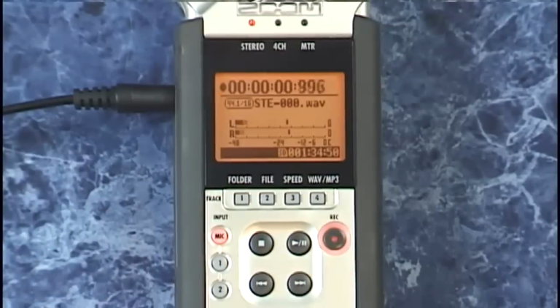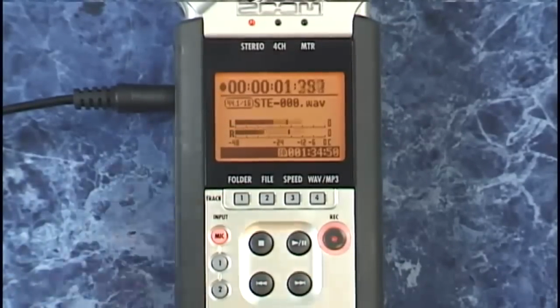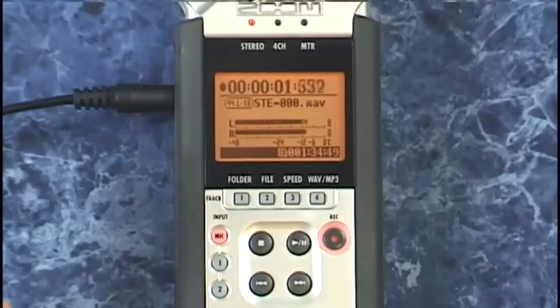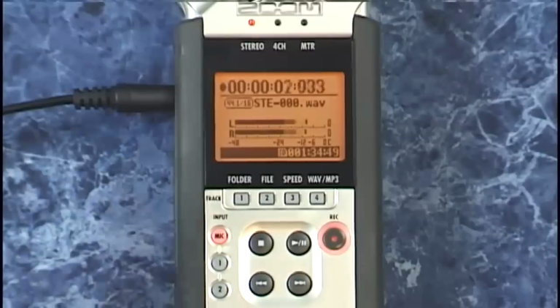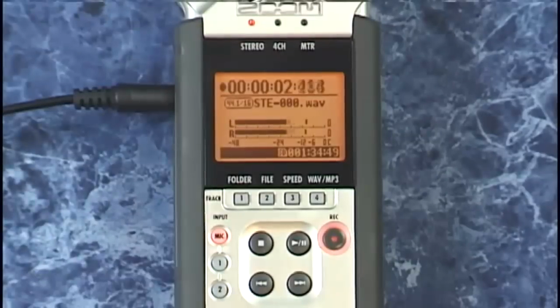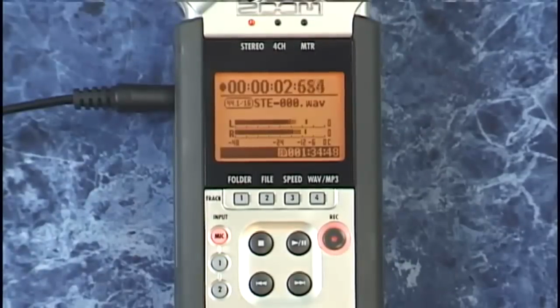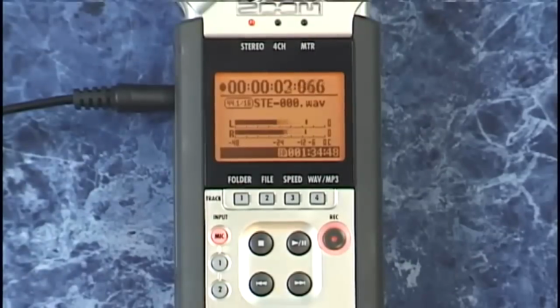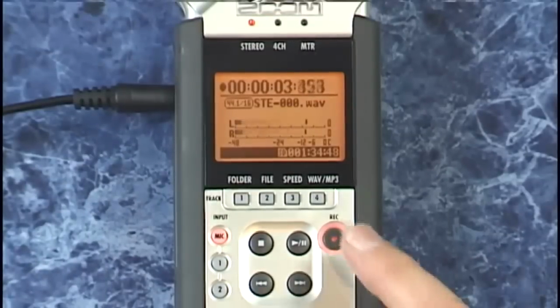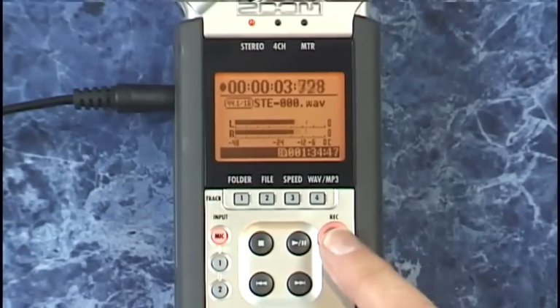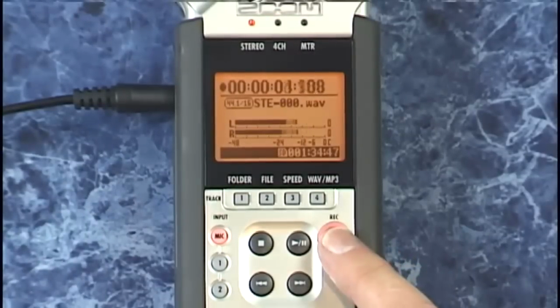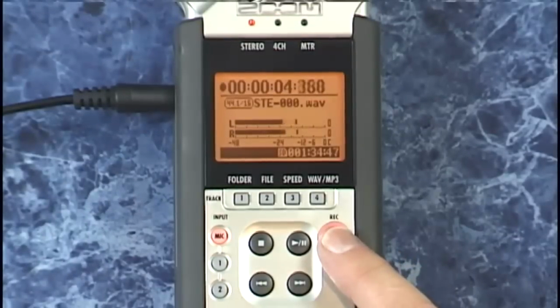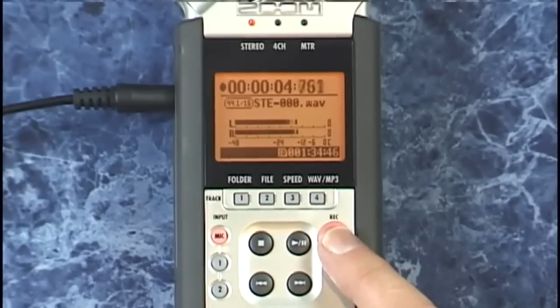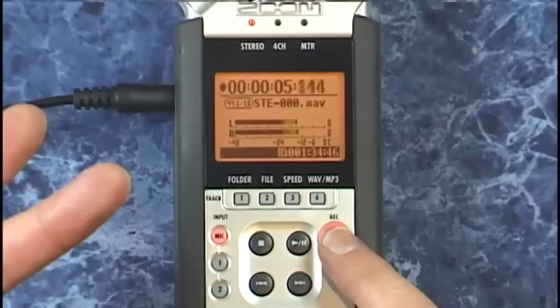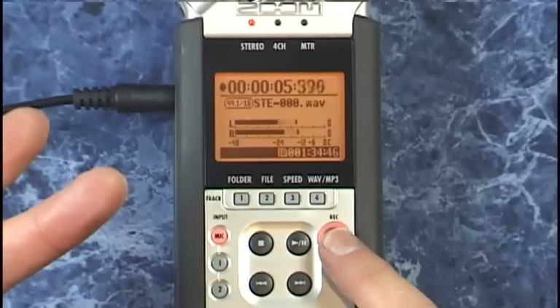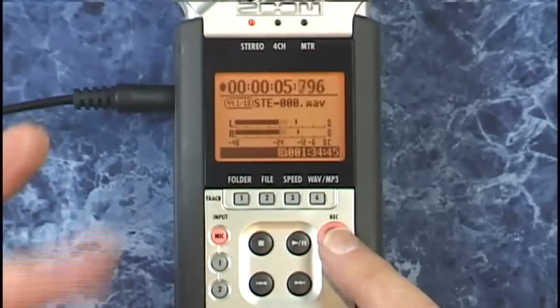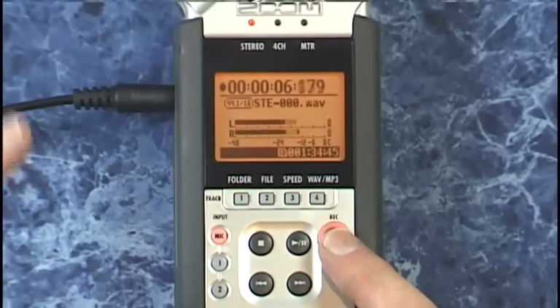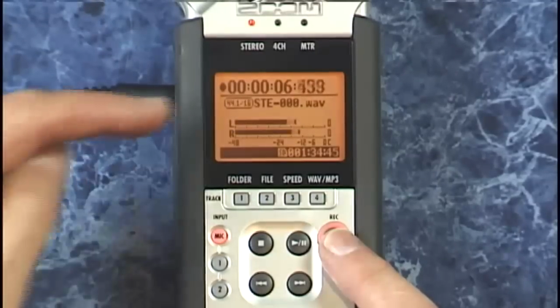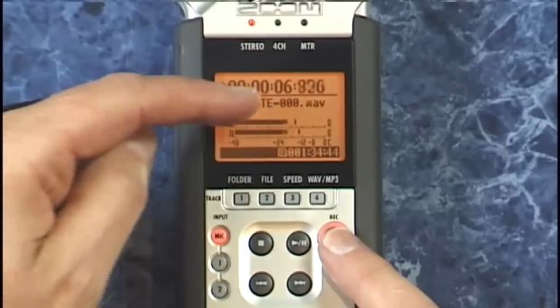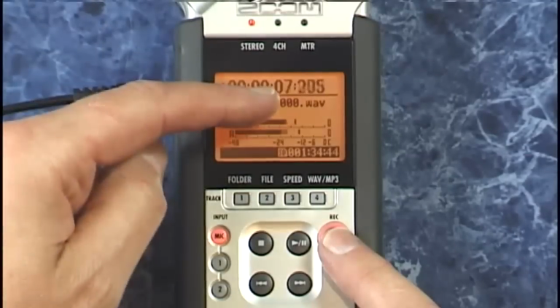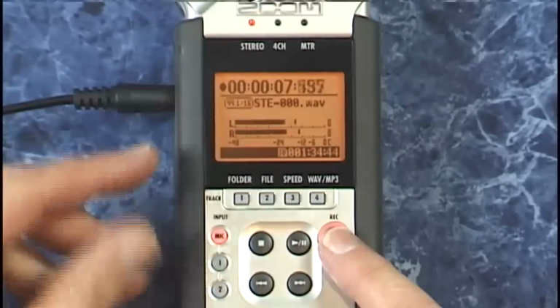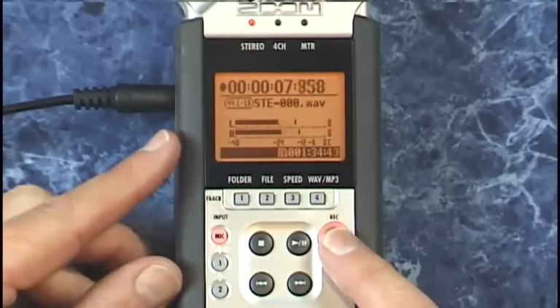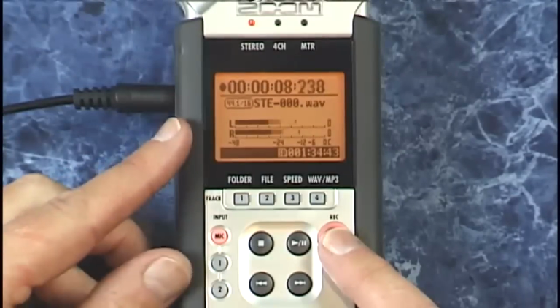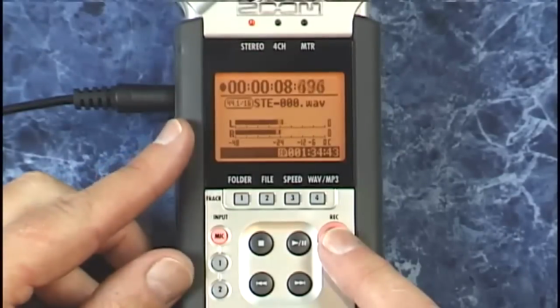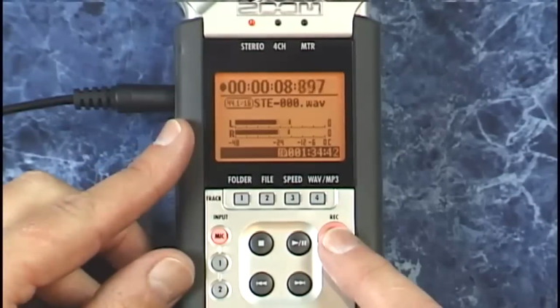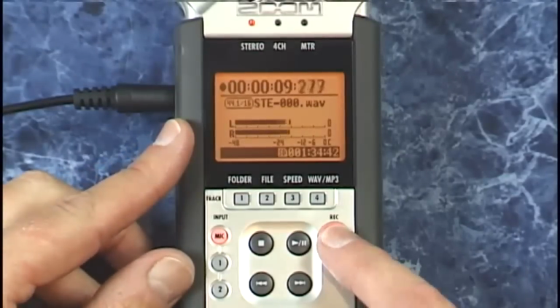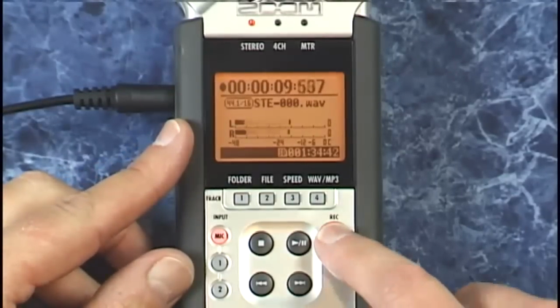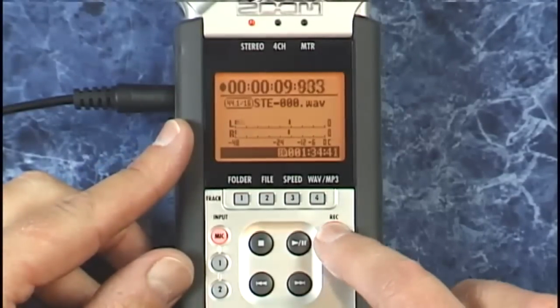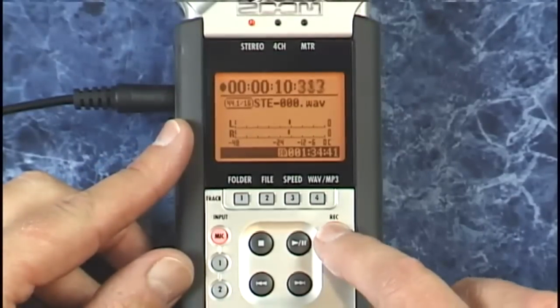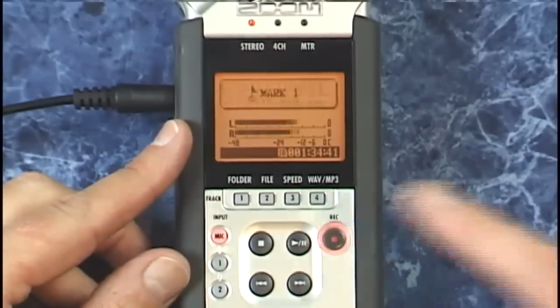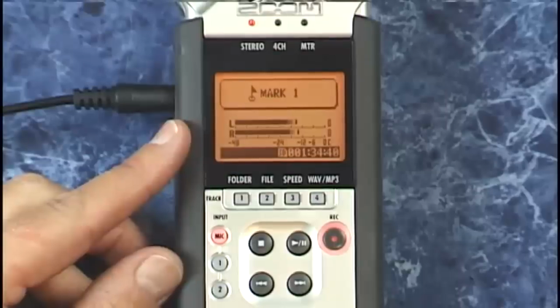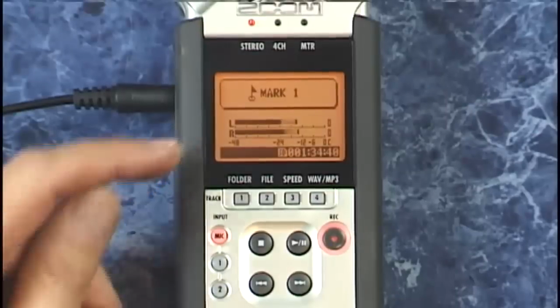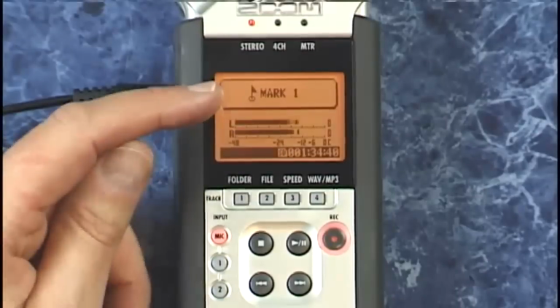So now I'm recording, and at any point, if I press record, I can drop a marker in. Let's place one at 10 seconds — when we come up to 10 seconds — and there's a new marker.